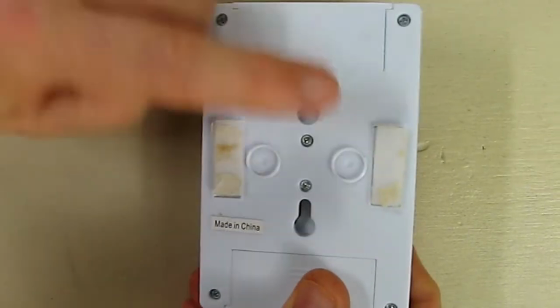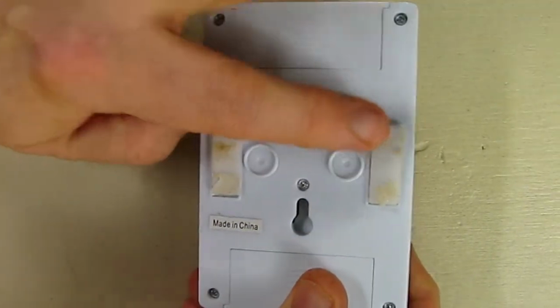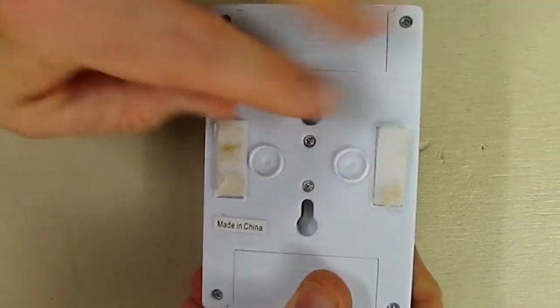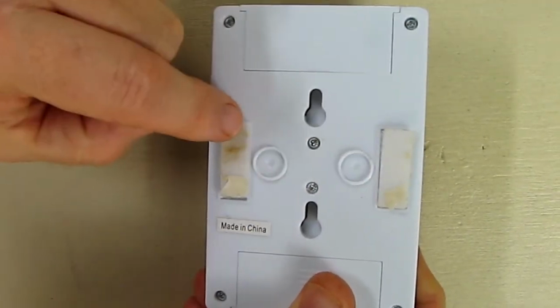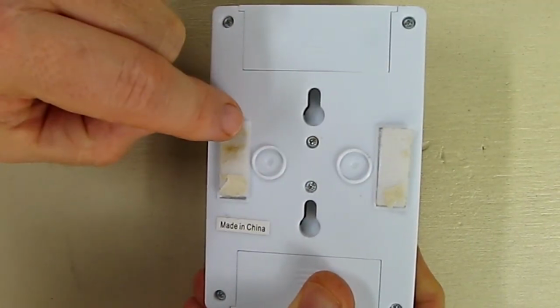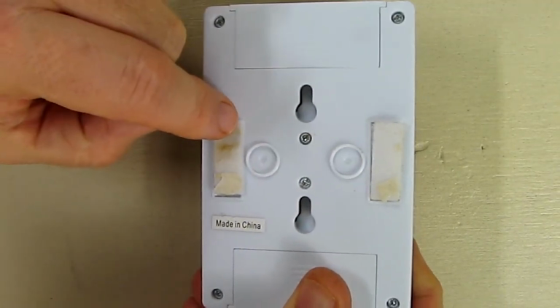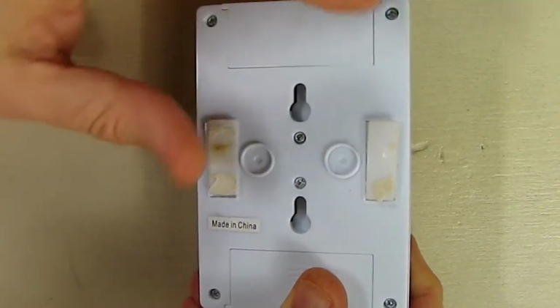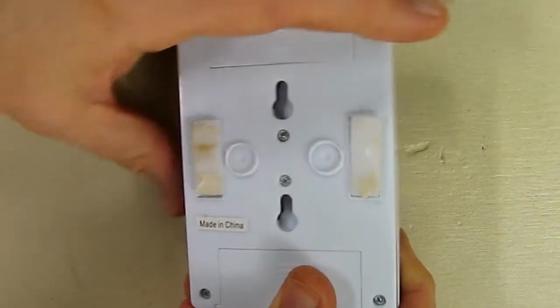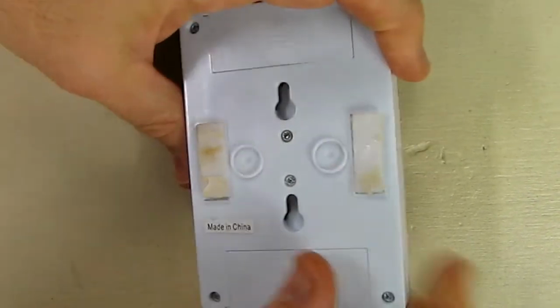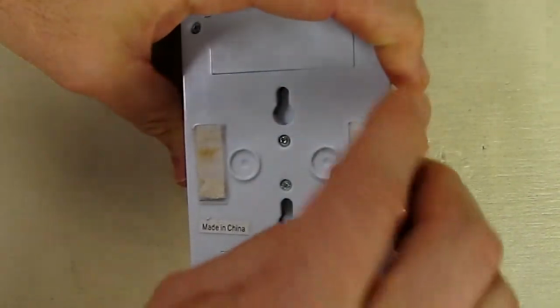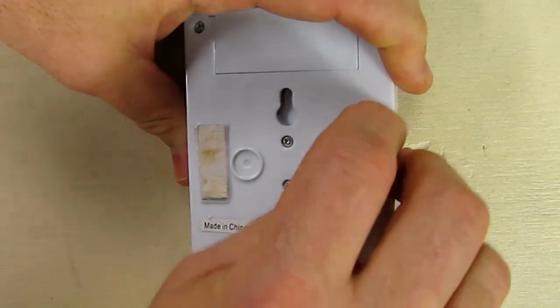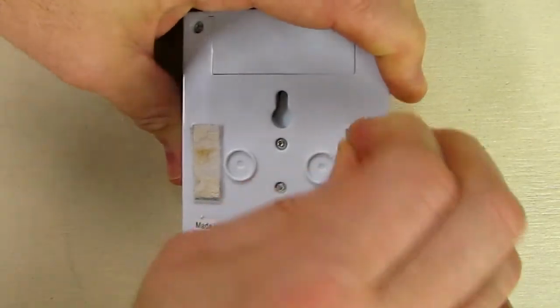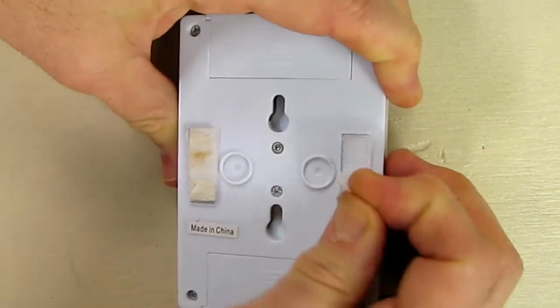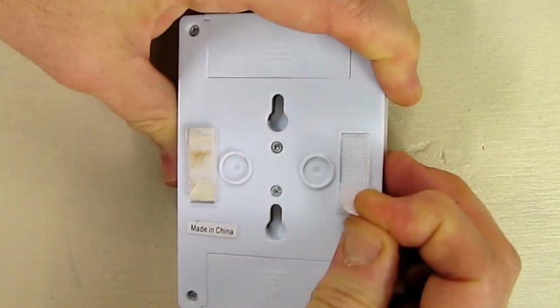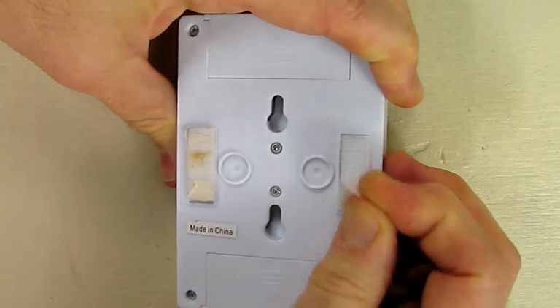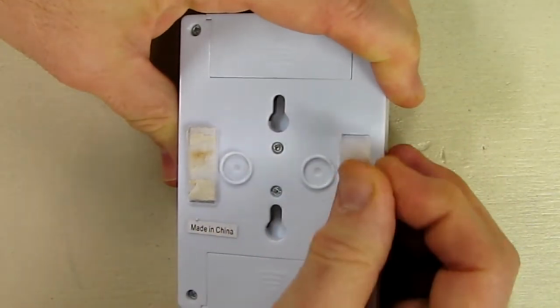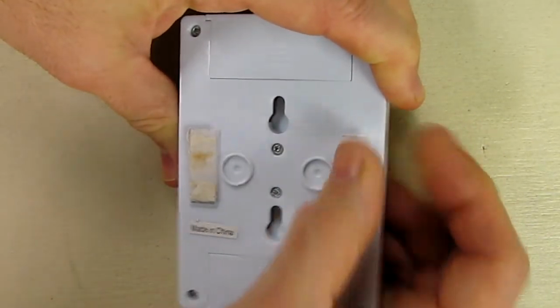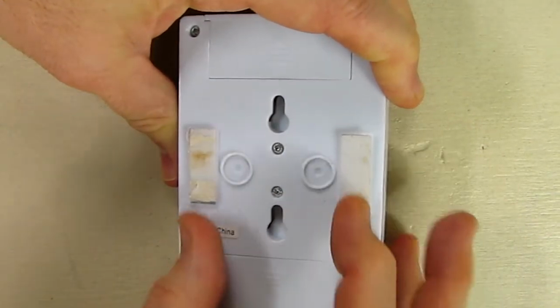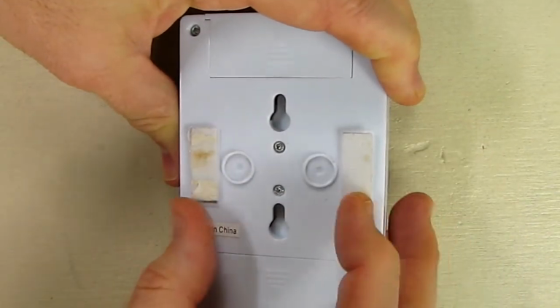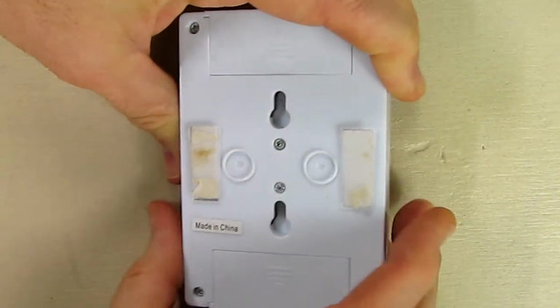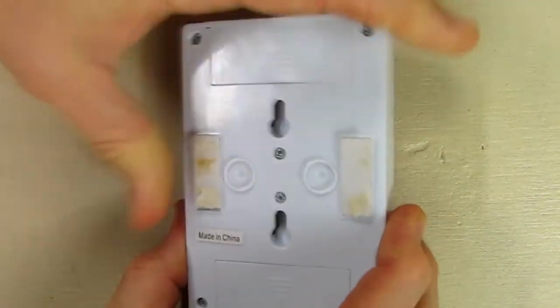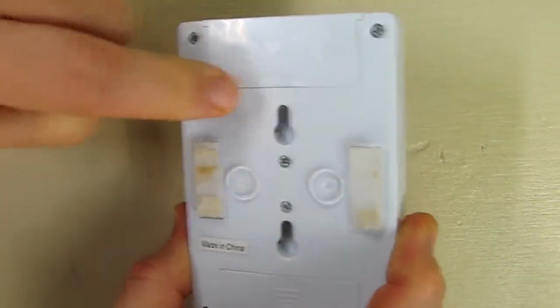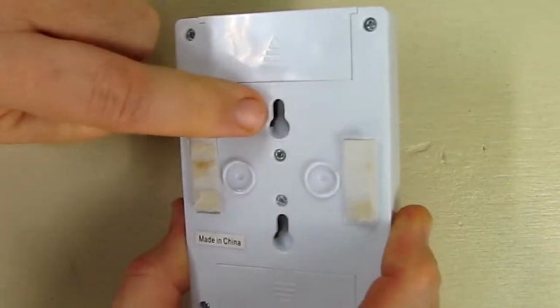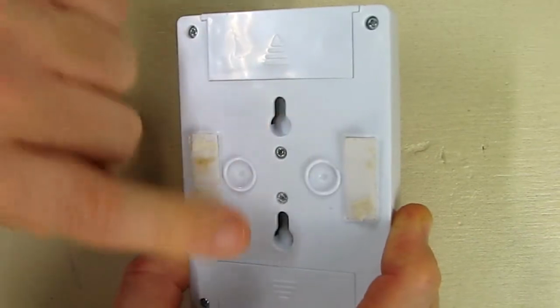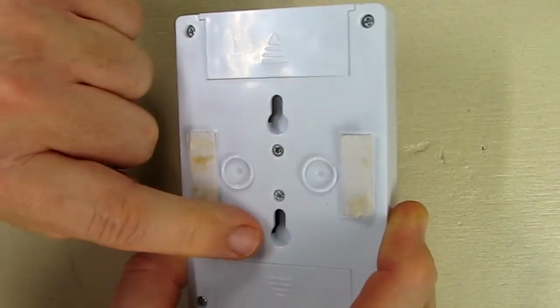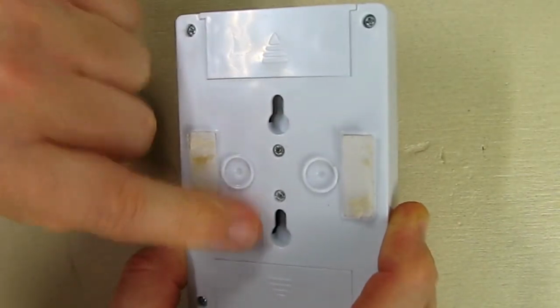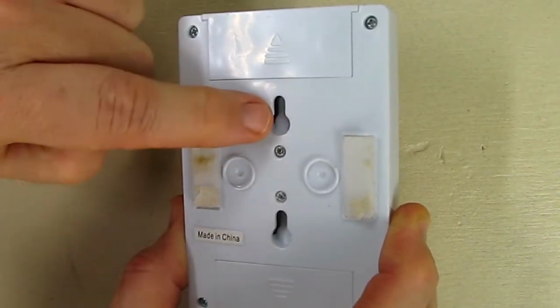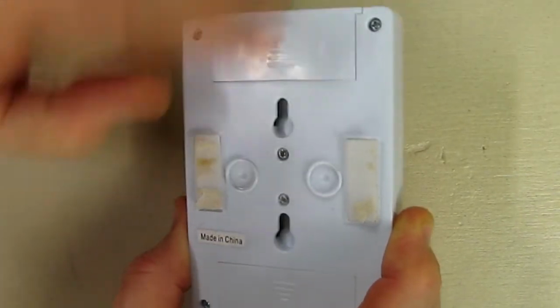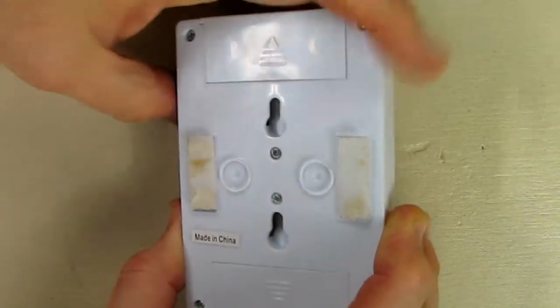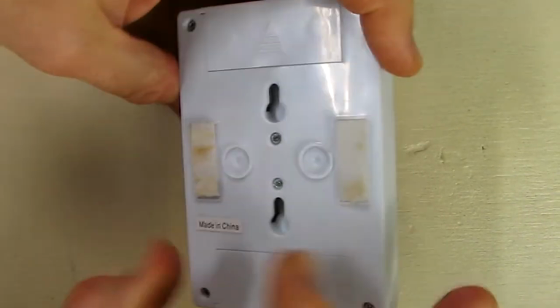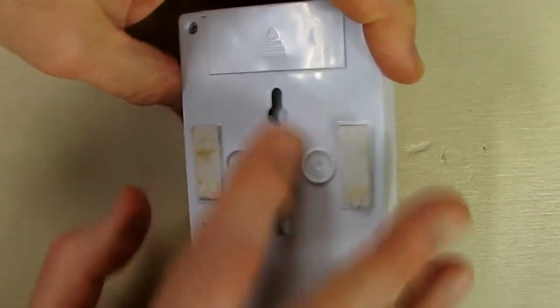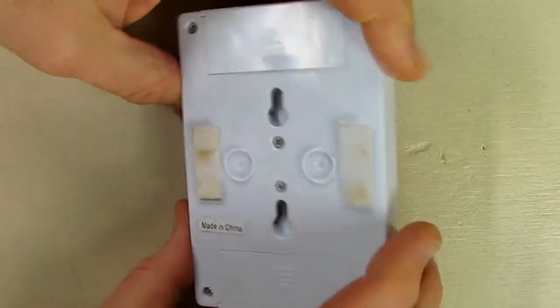On the bottom it has a sticky foam tape with velcro so you can use velcro to hold it onto the wall, or you can use two screws on the wall to hold it. I'd recommend you use the screws so that it's more solid.